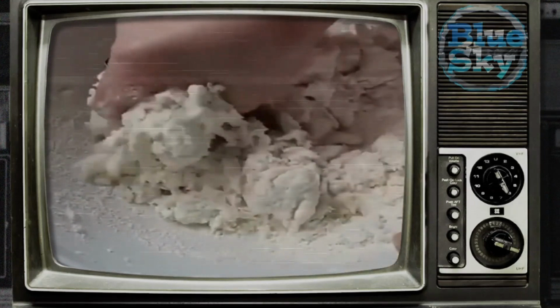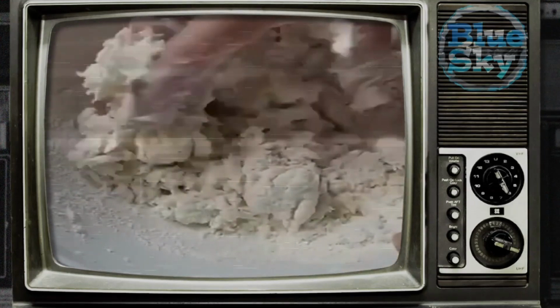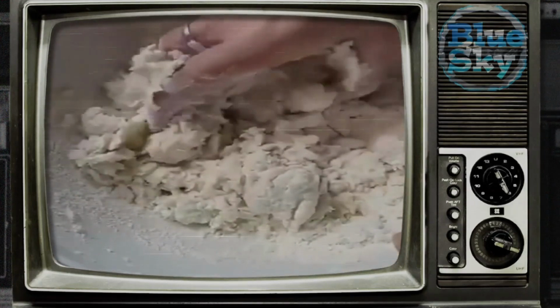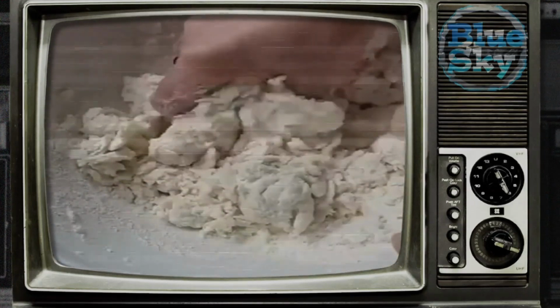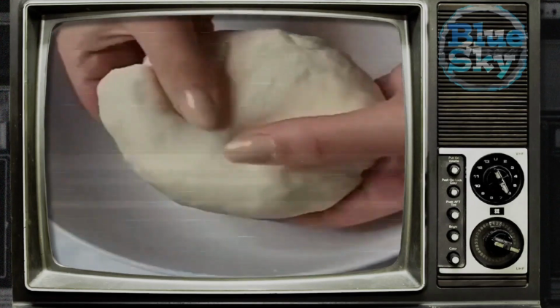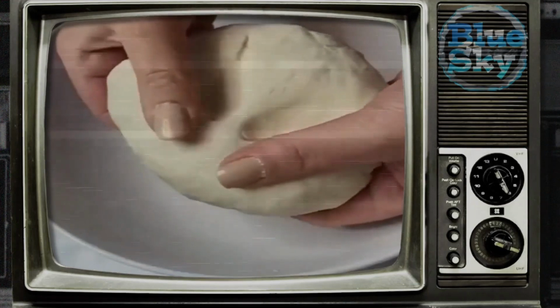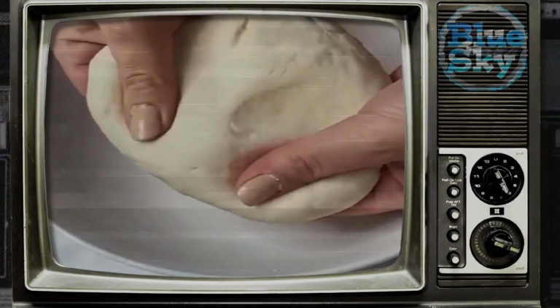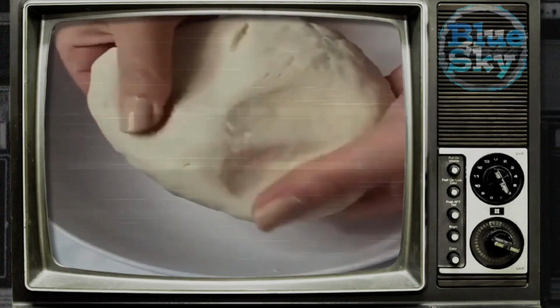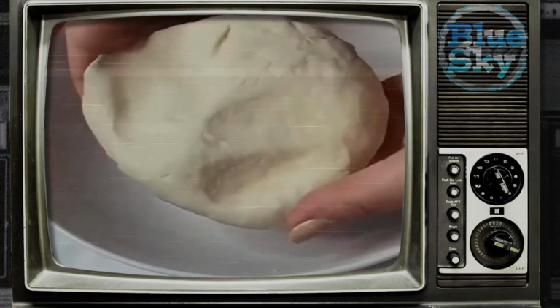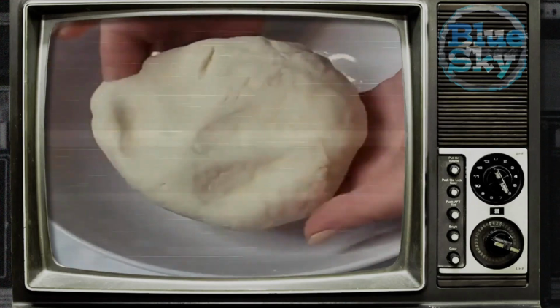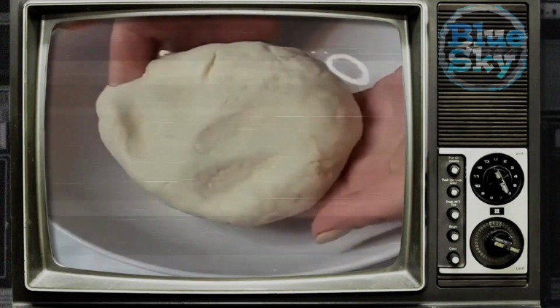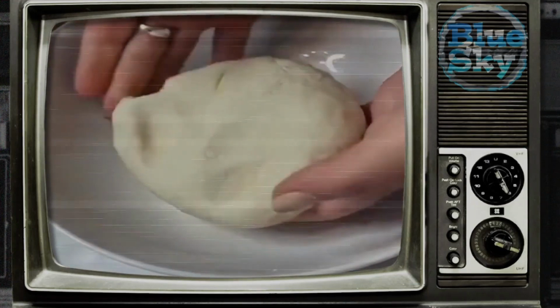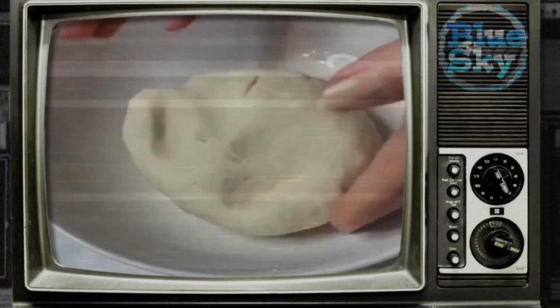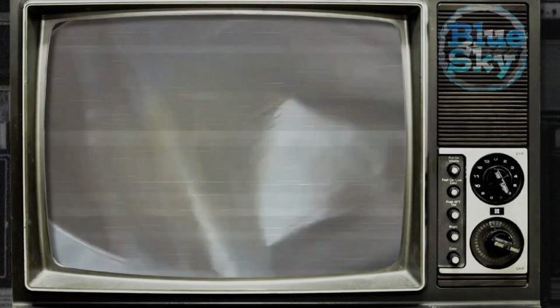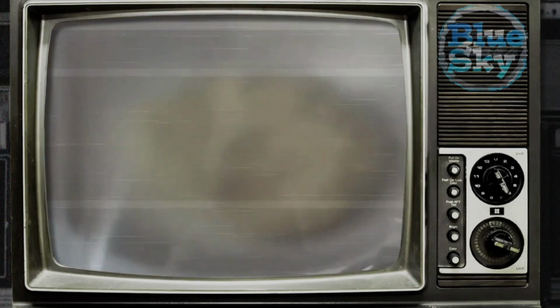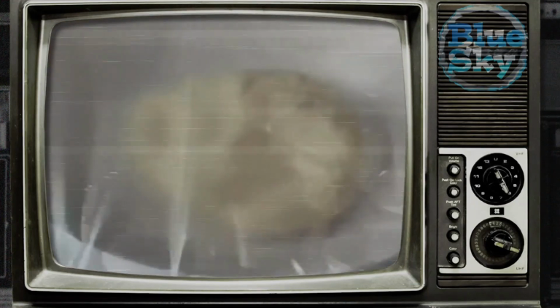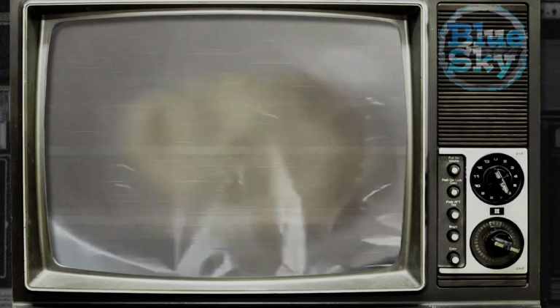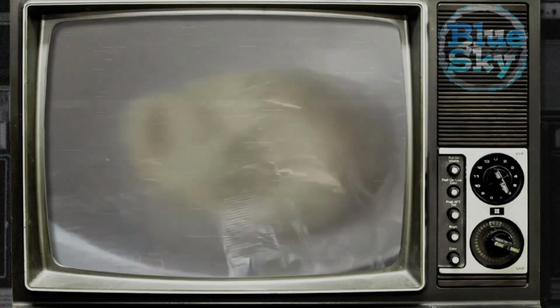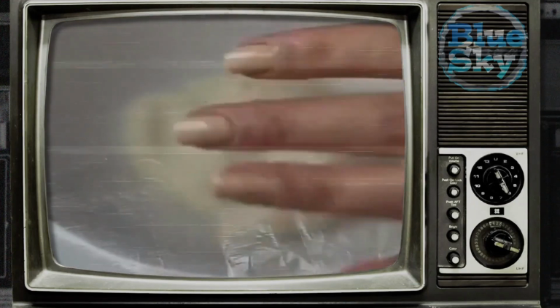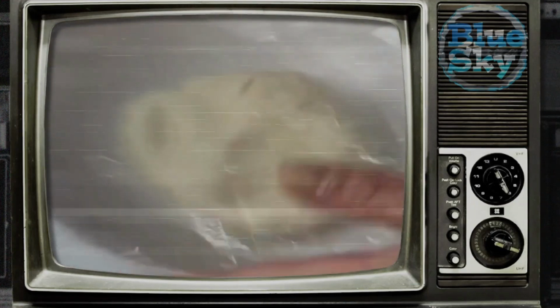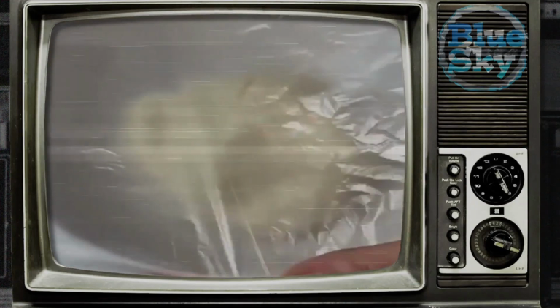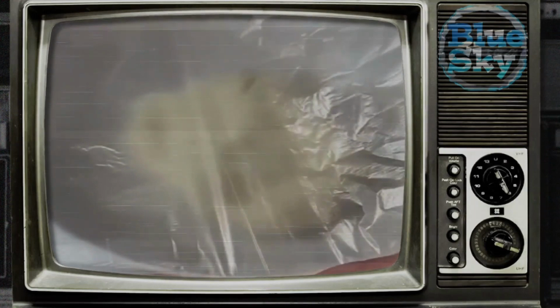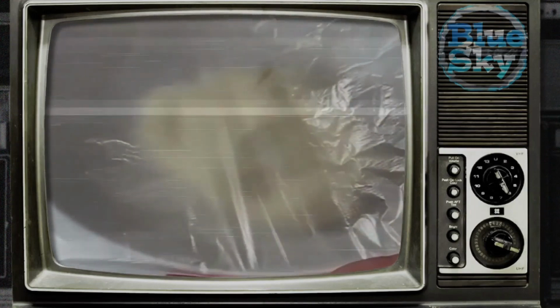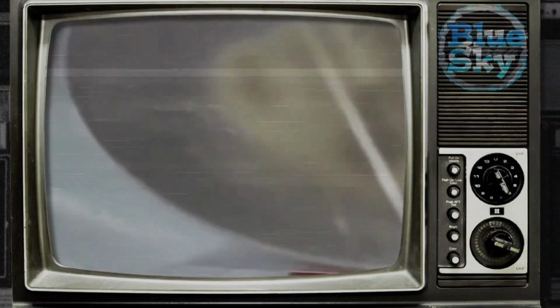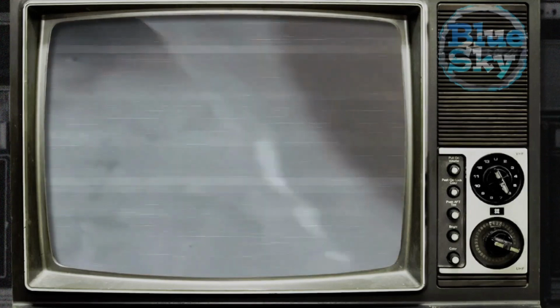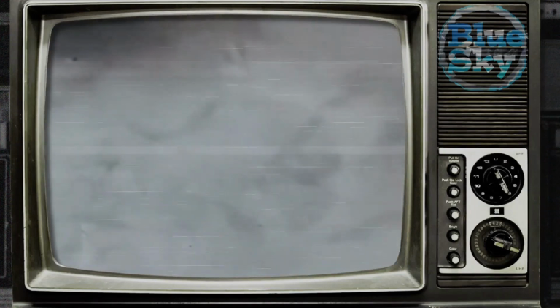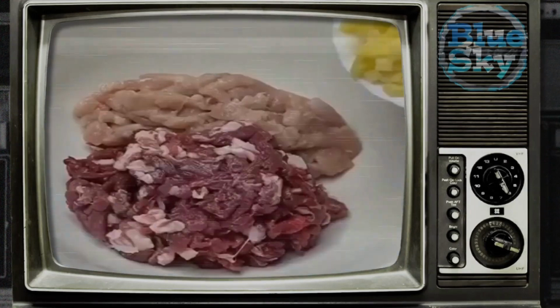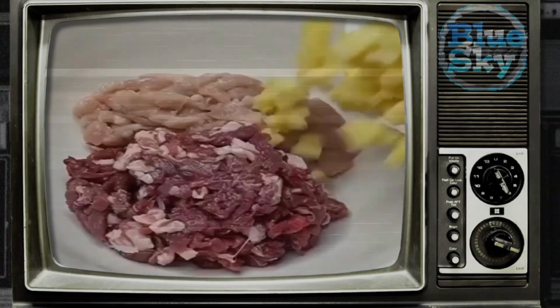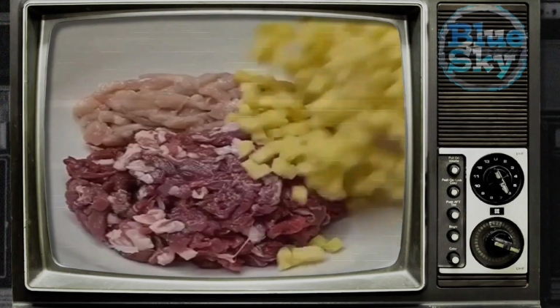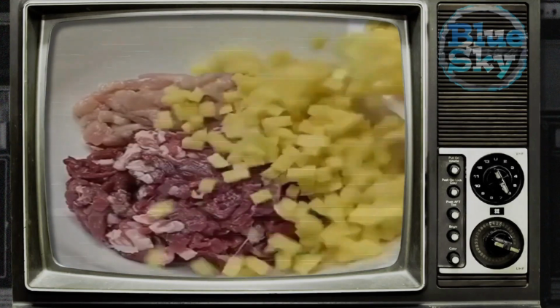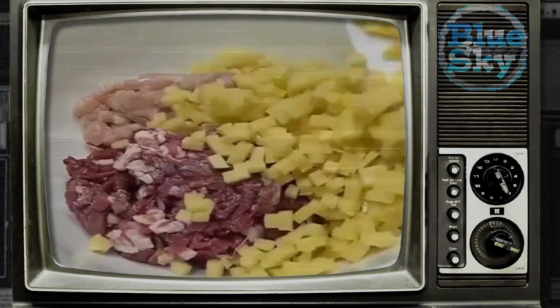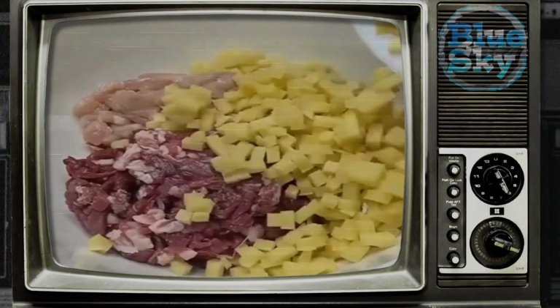During this time, prepare the filling — everything is very simple. Finely chop the meat; instead of meat, you can use minced meat, which will make the filling juicier.